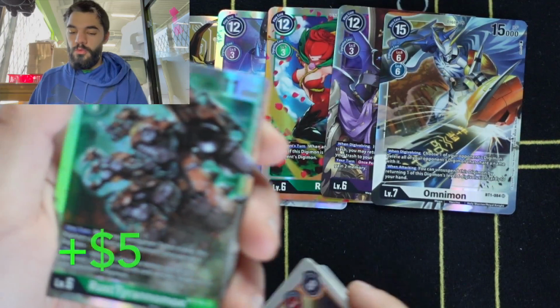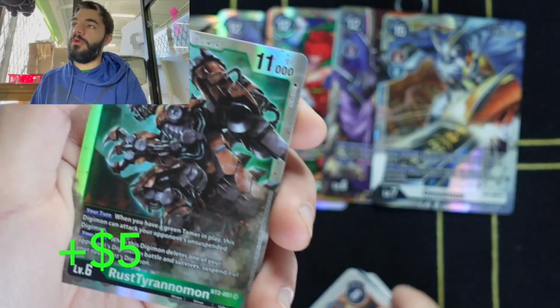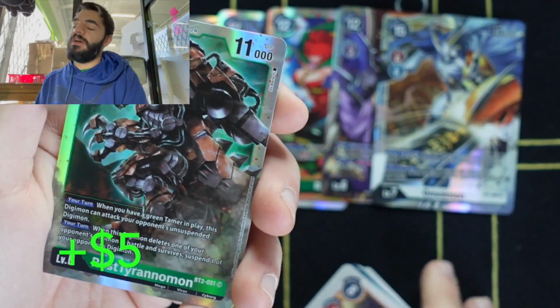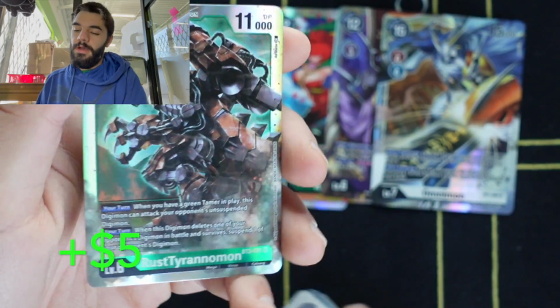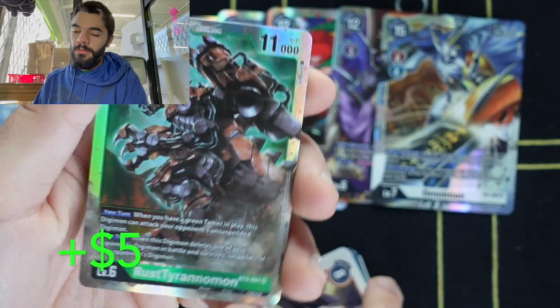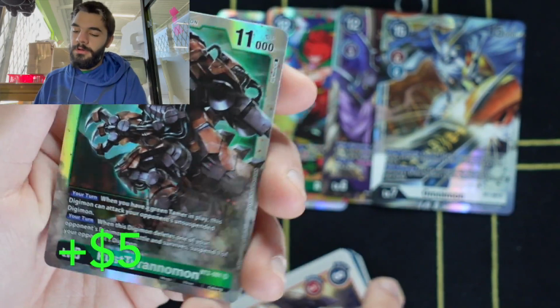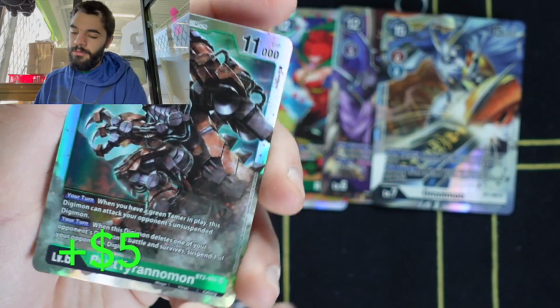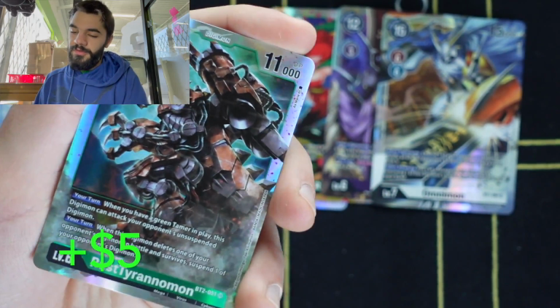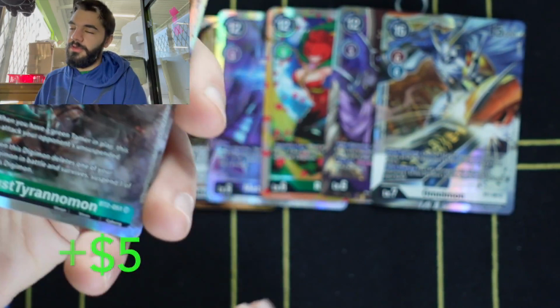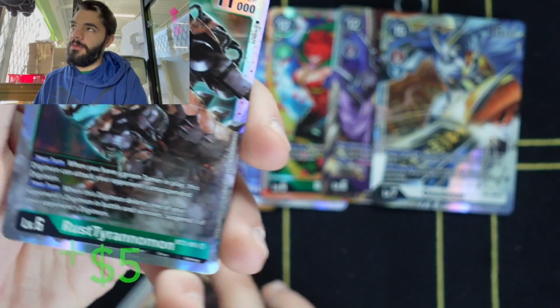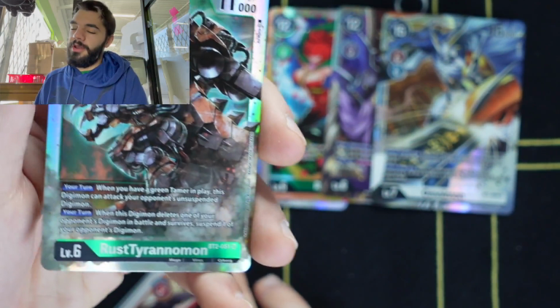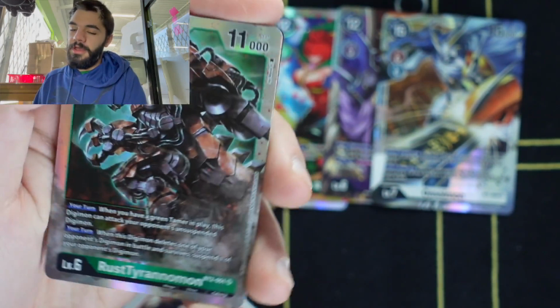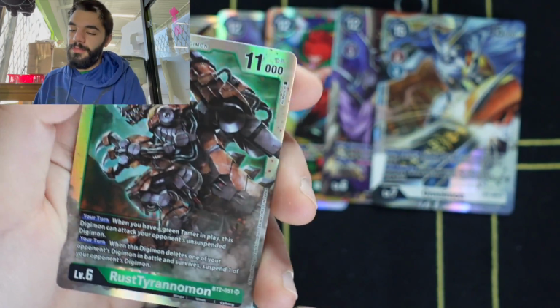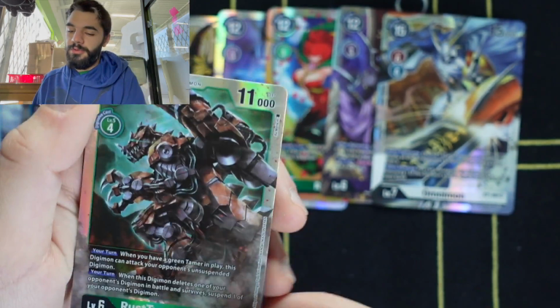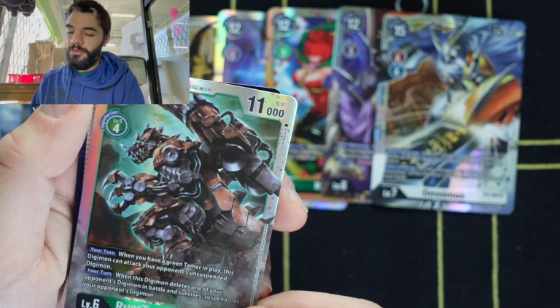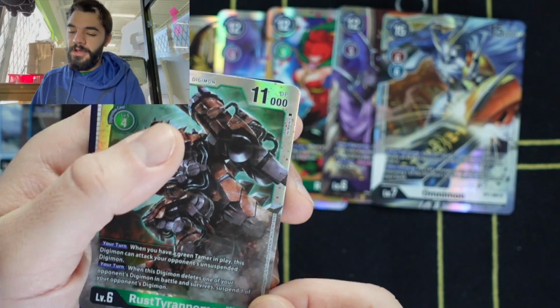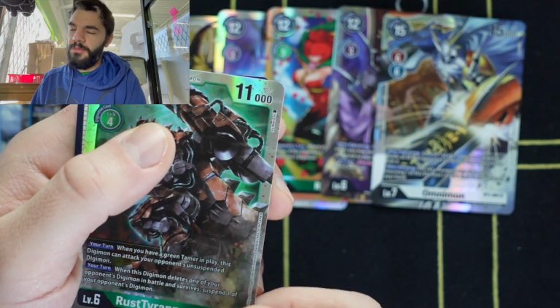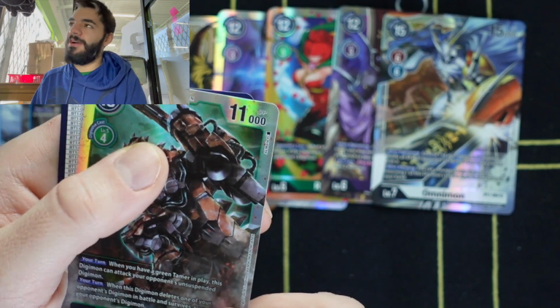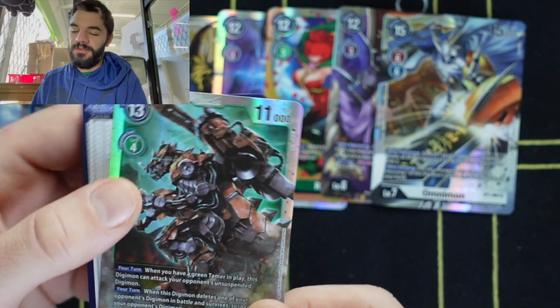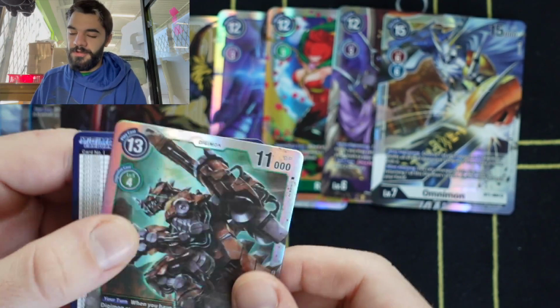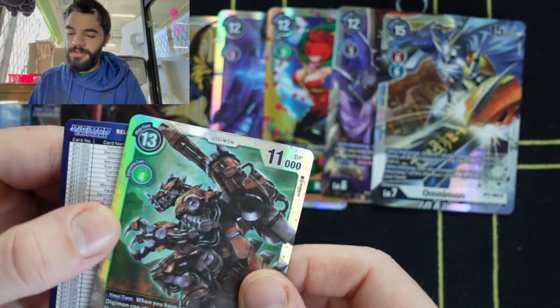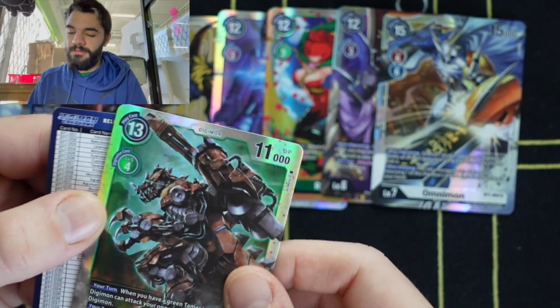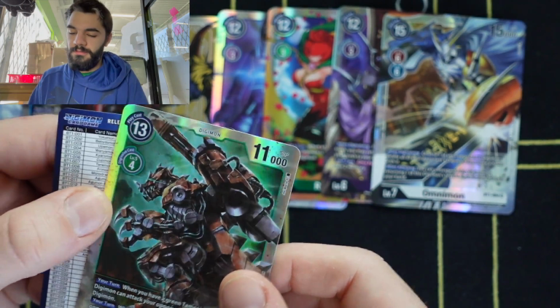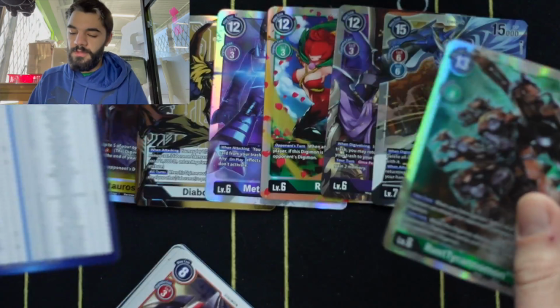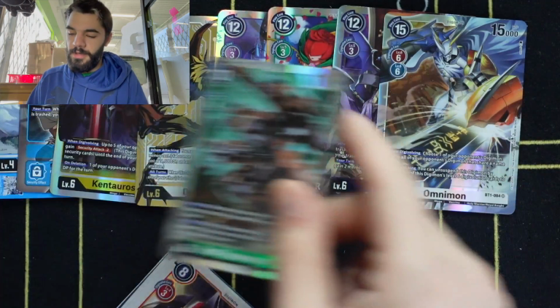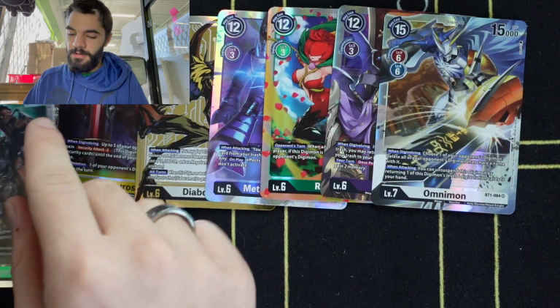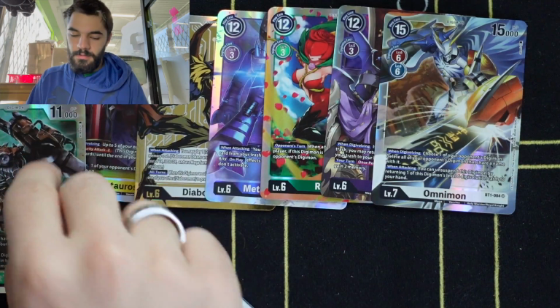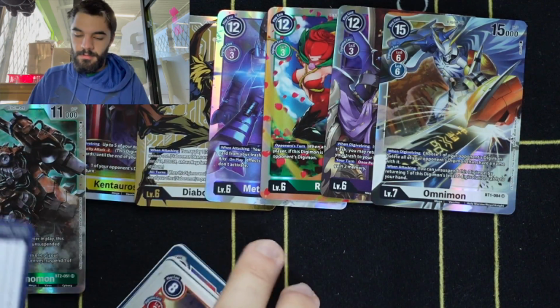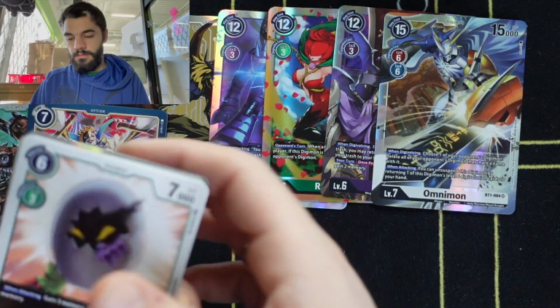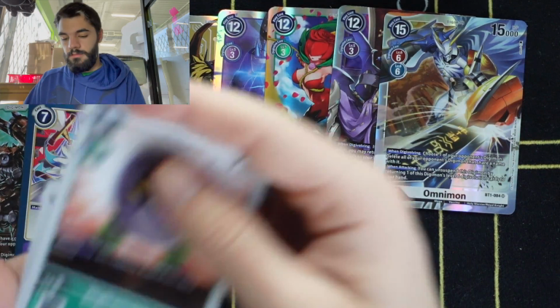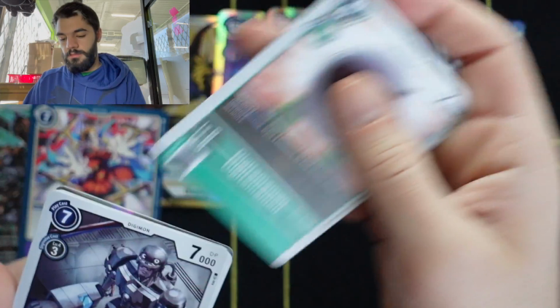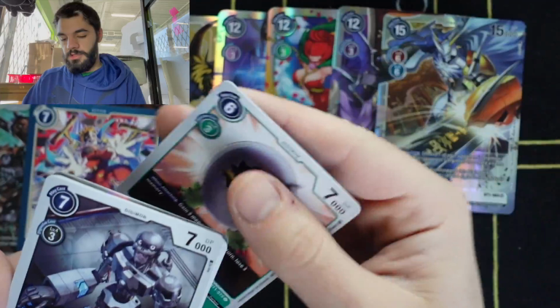Rust Tyranomon — recently picked up a lot of hype, not really sure why. They're both about five to six bucks, but that's not bad at all. And a Digitama.